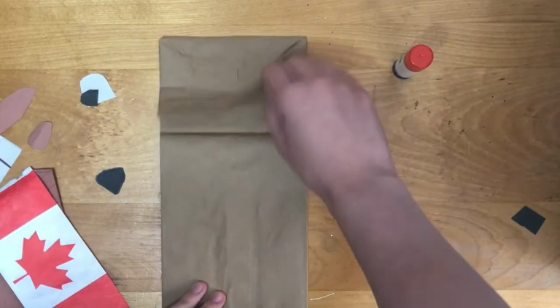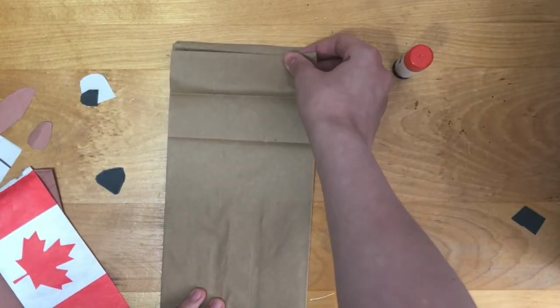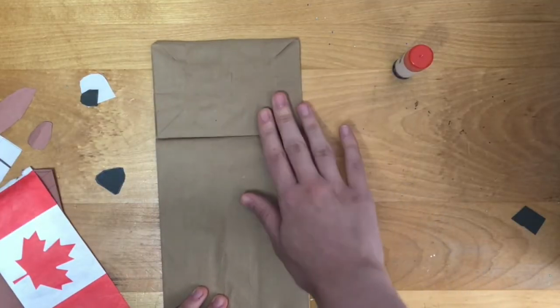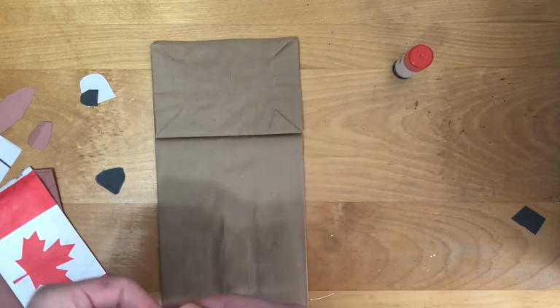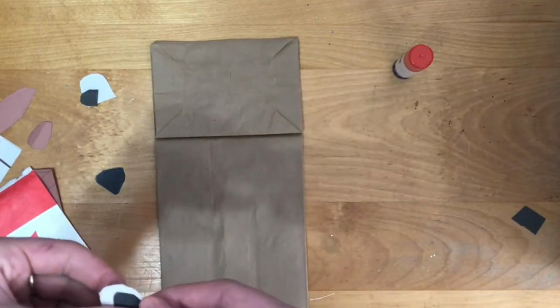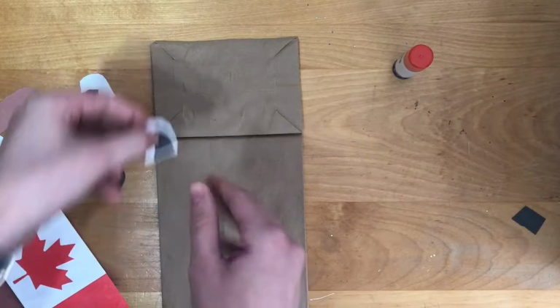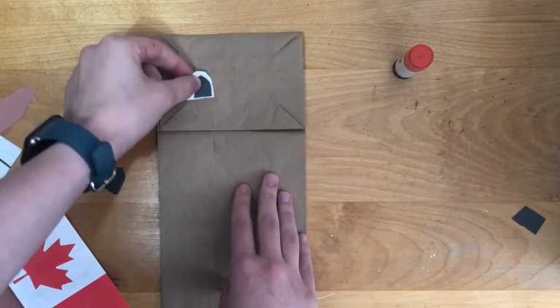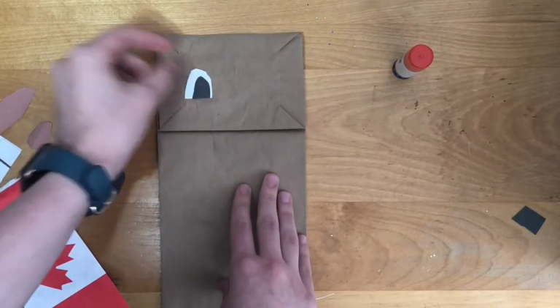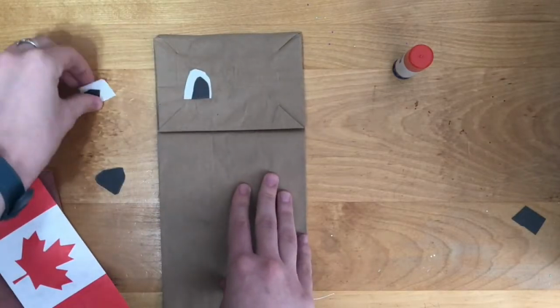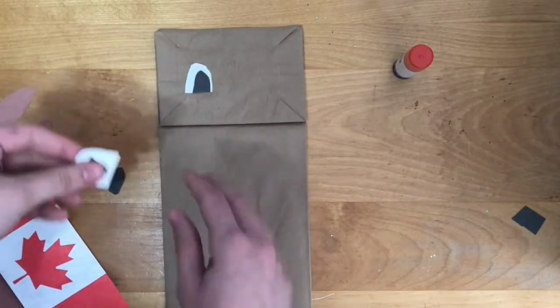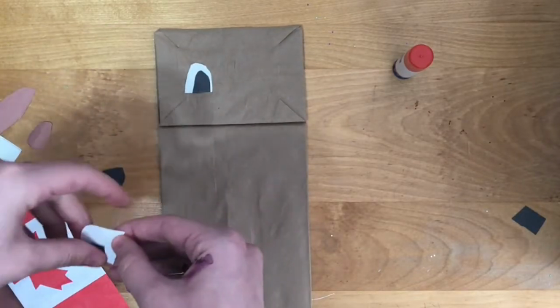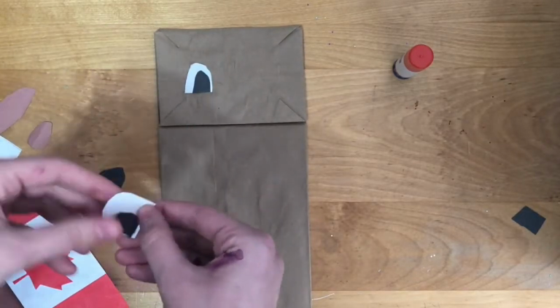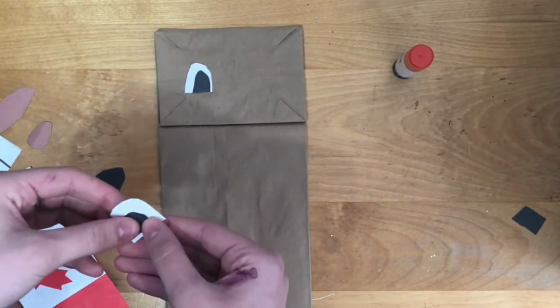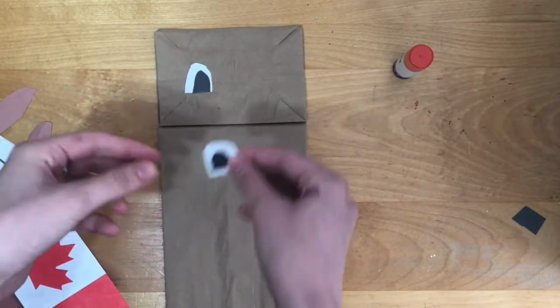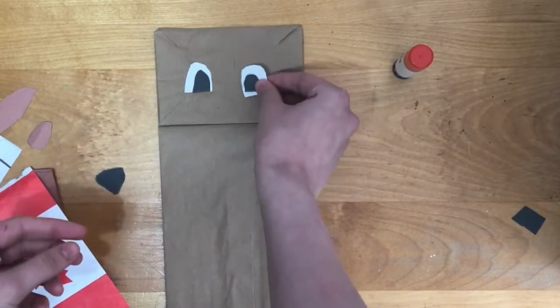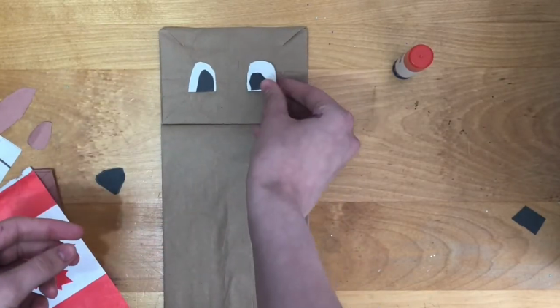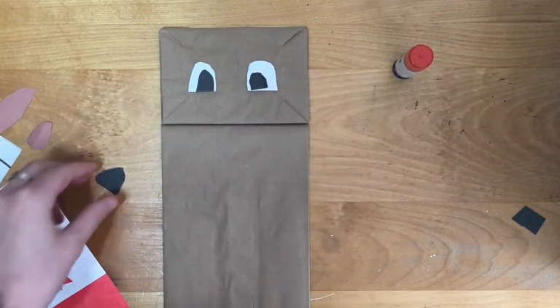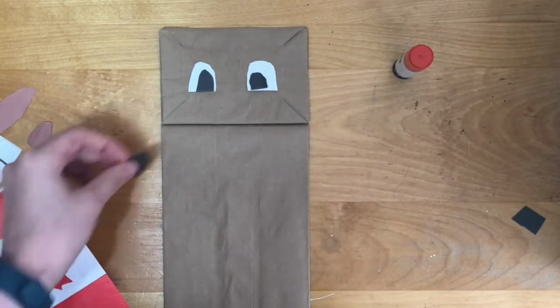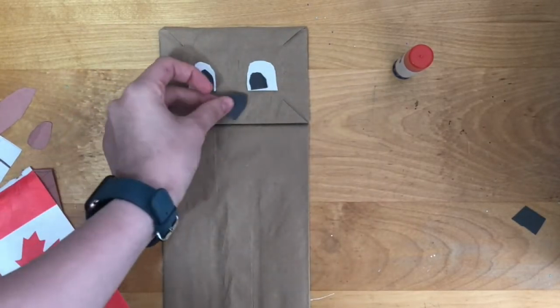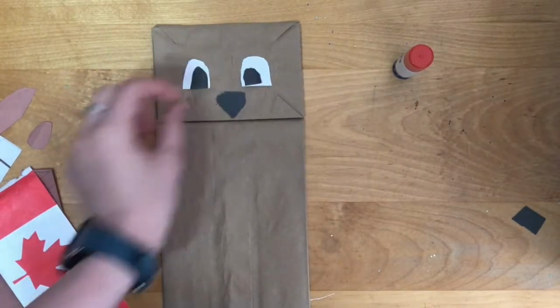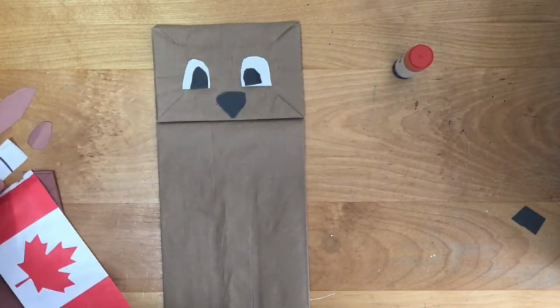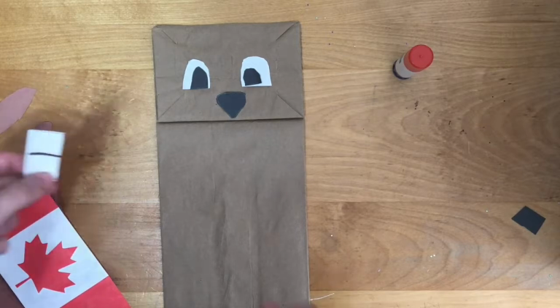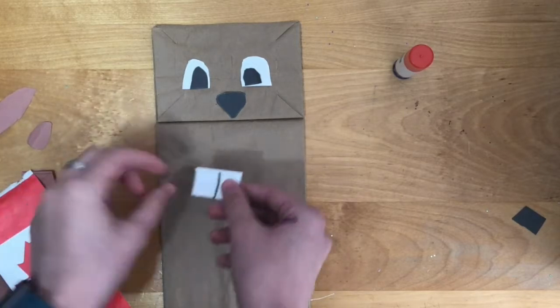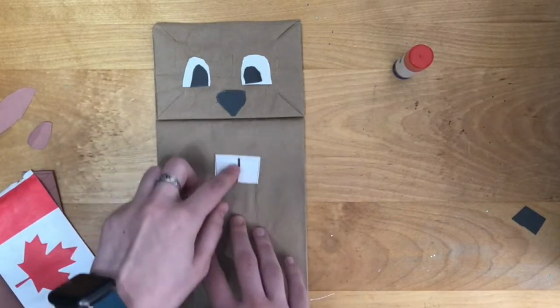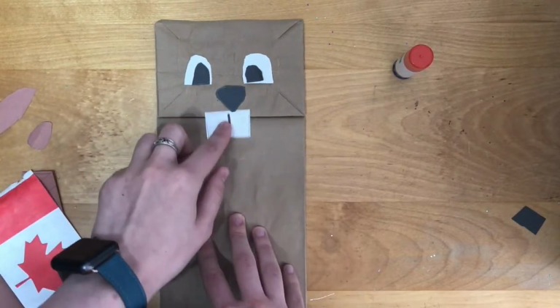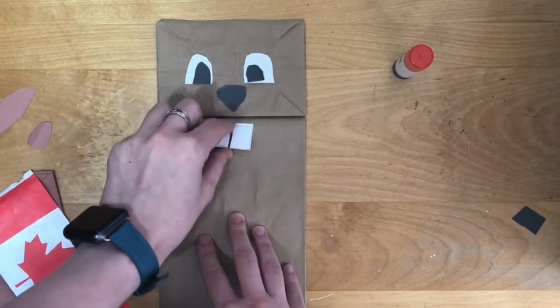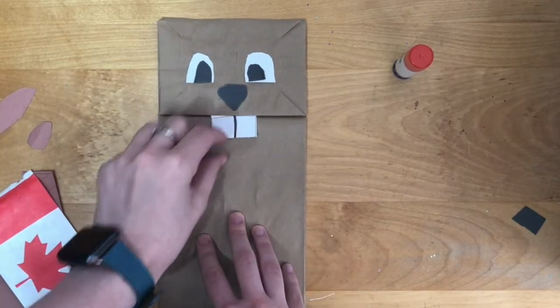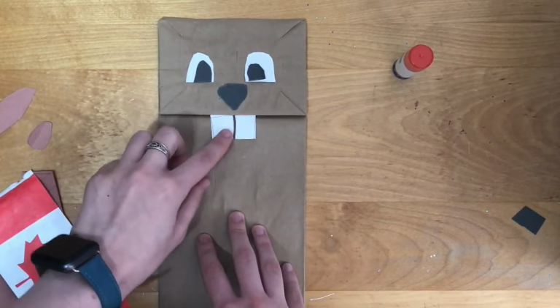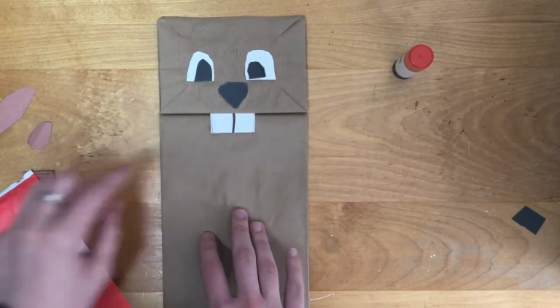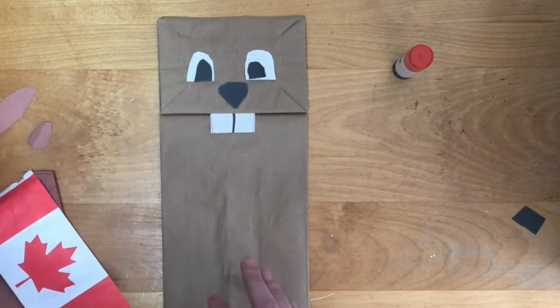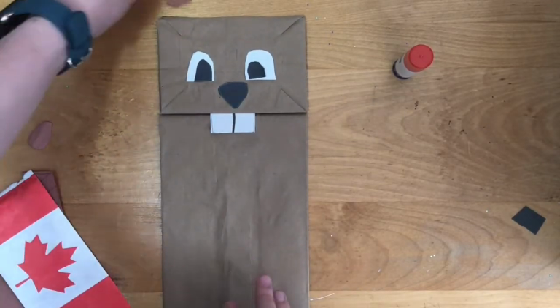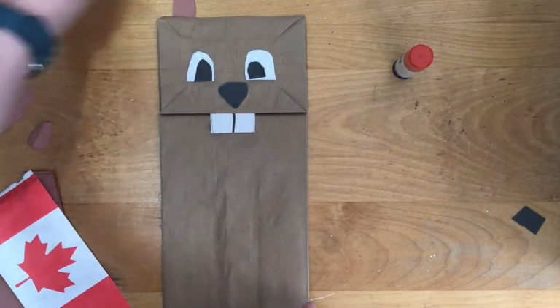Now we will glue all the pieces on our beaver. Glue the eyes and nose on the folded part of the paper bag. Glue the teeth just under the fold so they are sticking out.